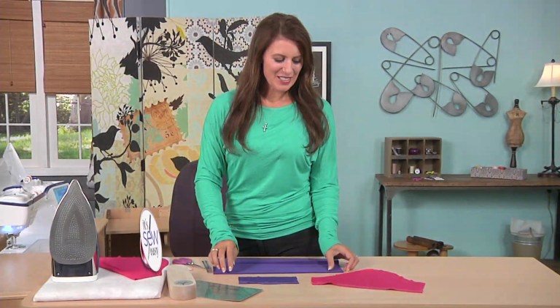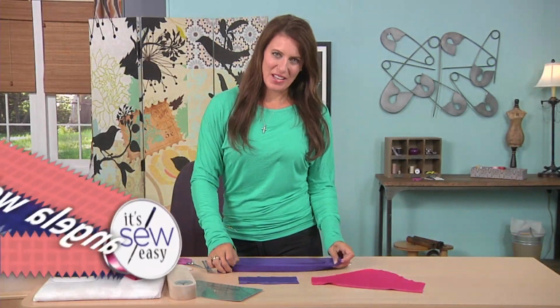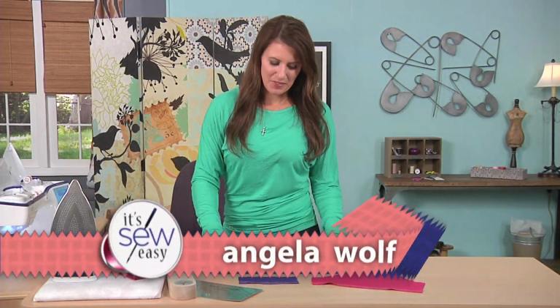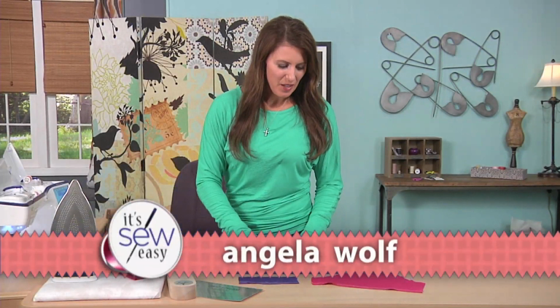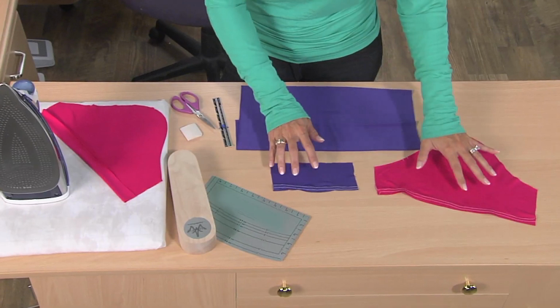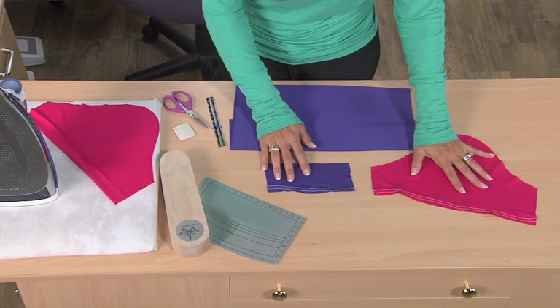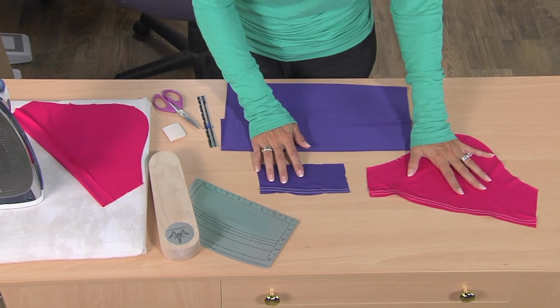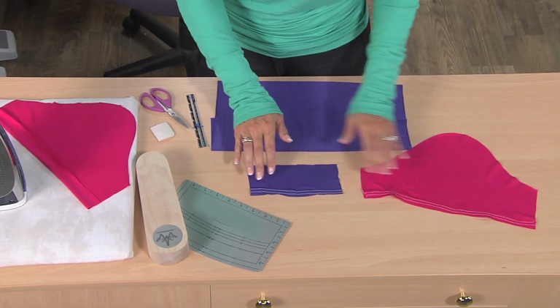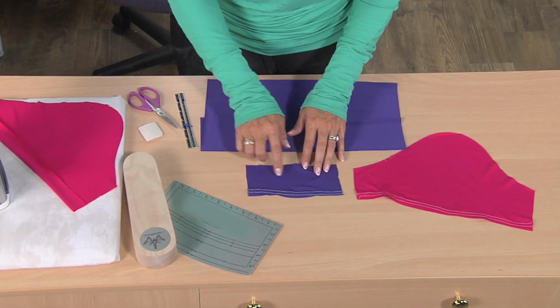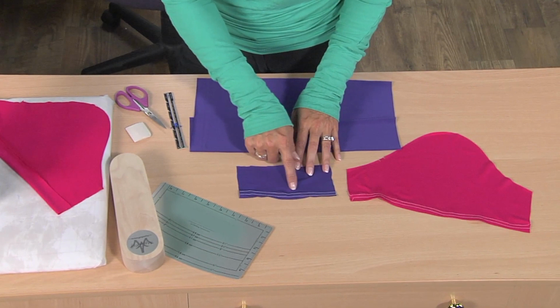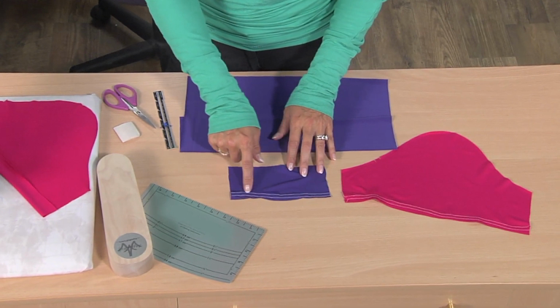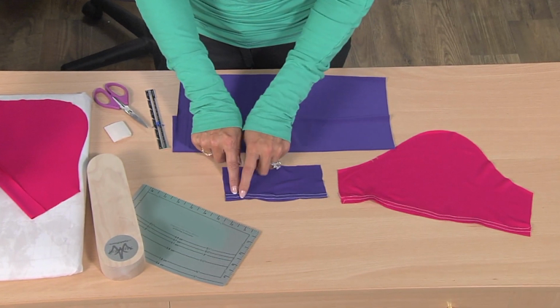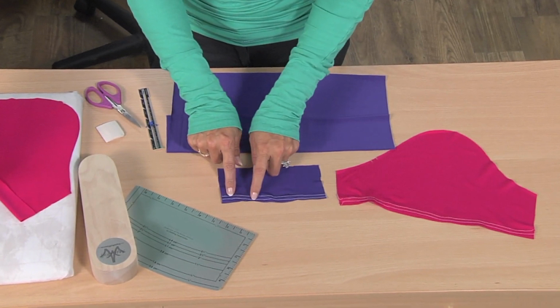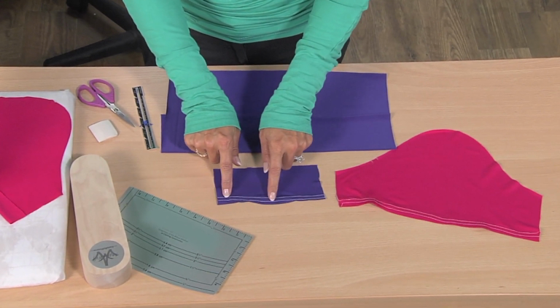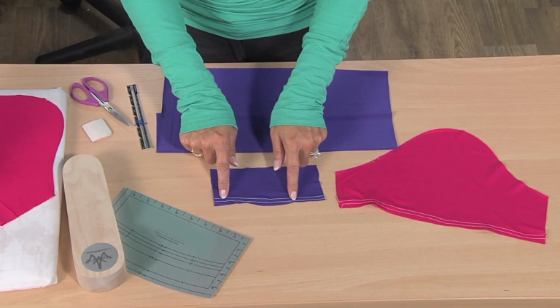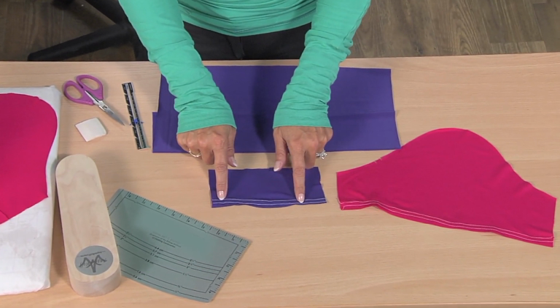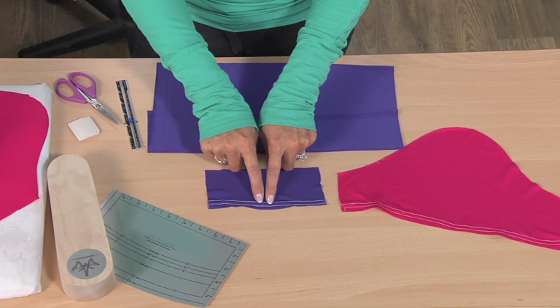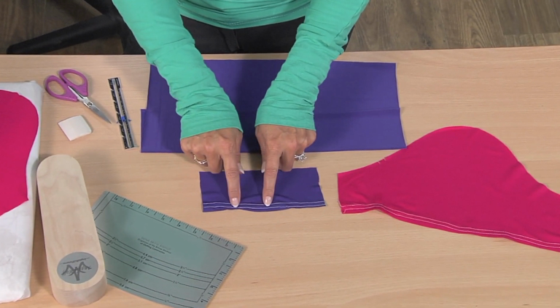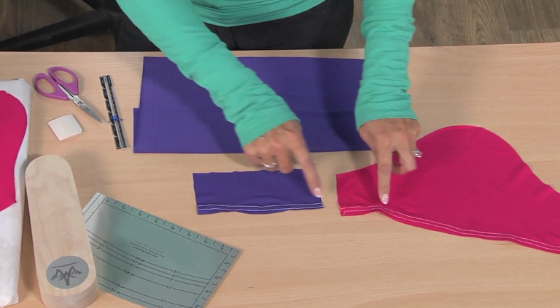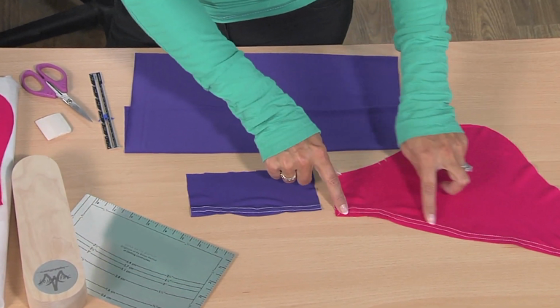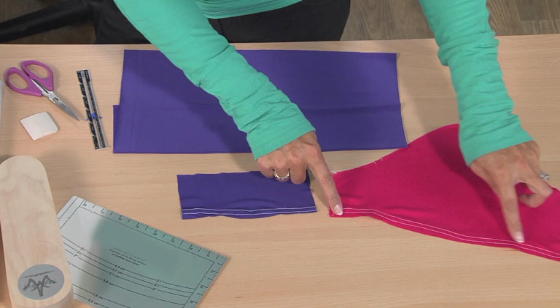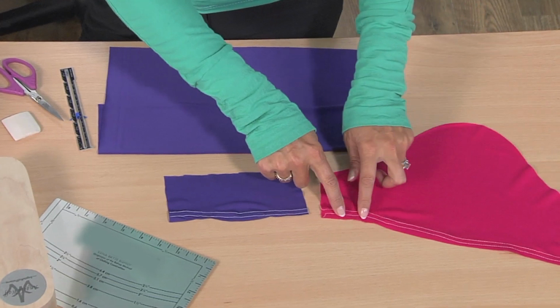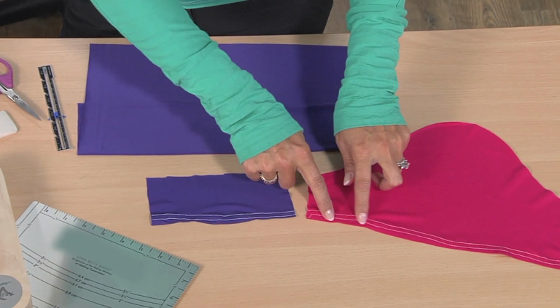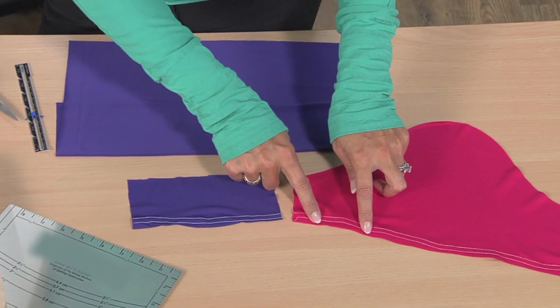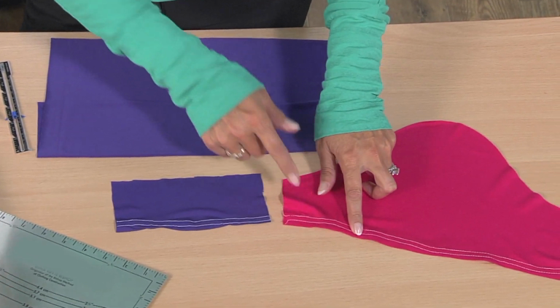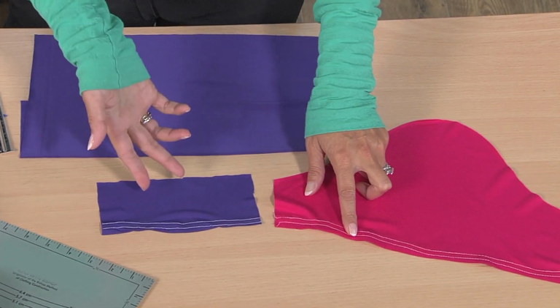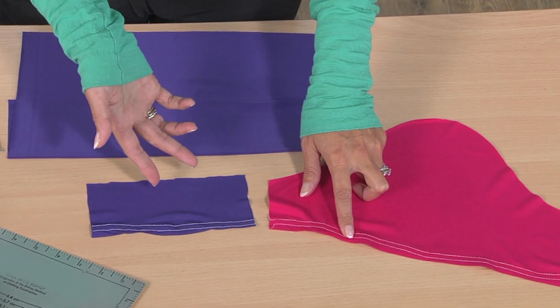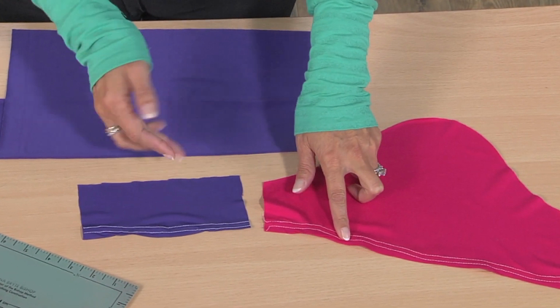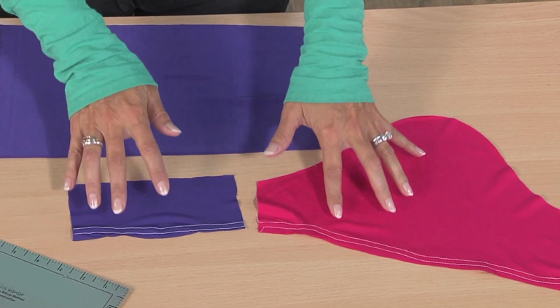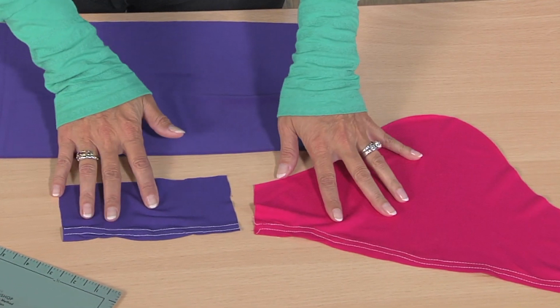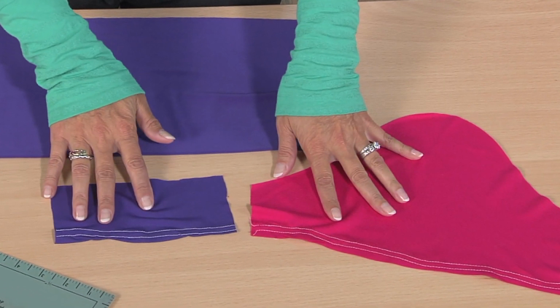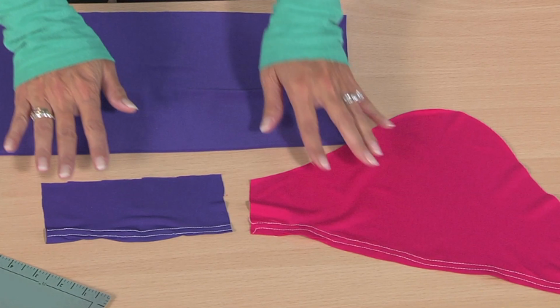Here's a quick fashion tip of the day. If you're trying to hem knits, sometimes they end up all wonky — you can see that just looks terrible. The stitches are real narrow, and you can see all the wrinkles. You're not going to be able to get rid of that. So if it sews like that, it's like that for good.